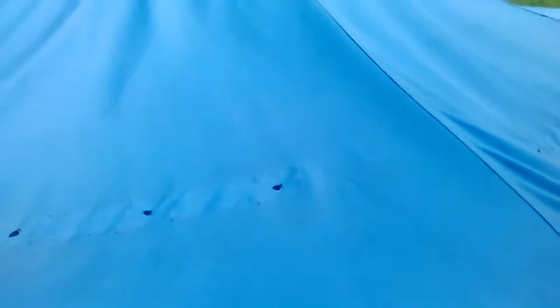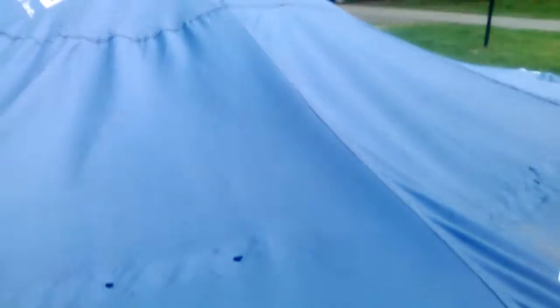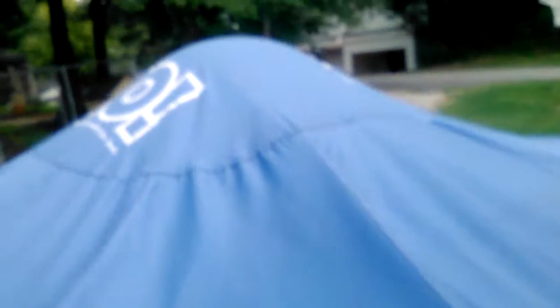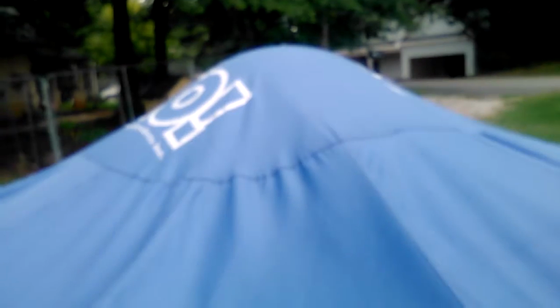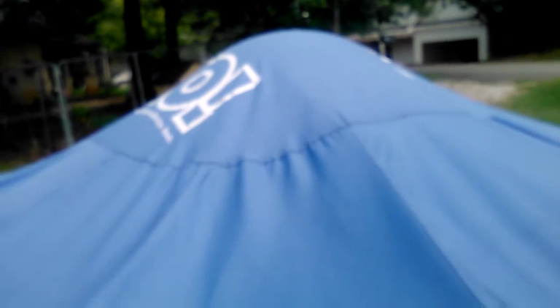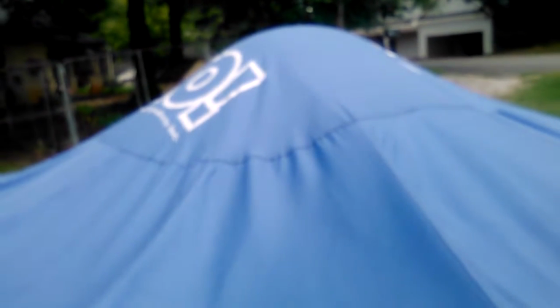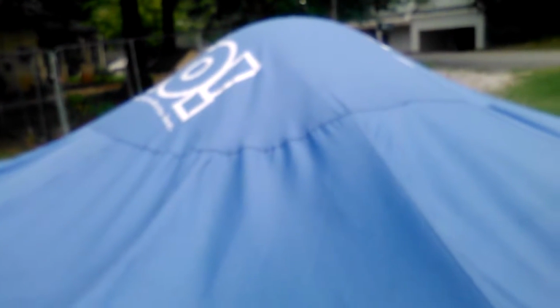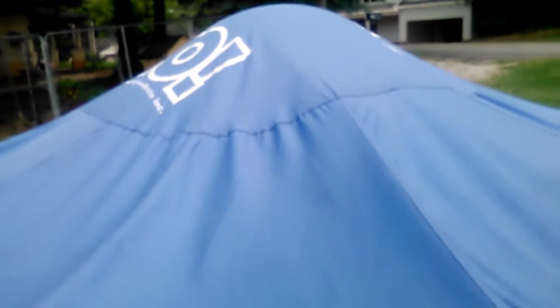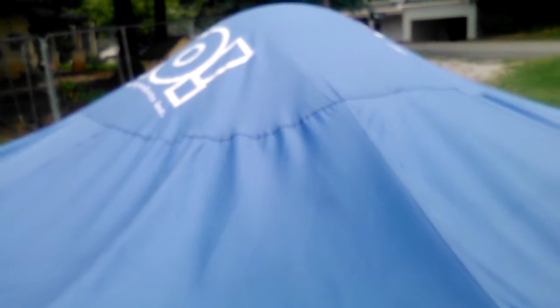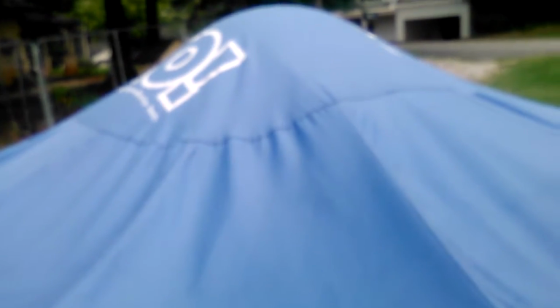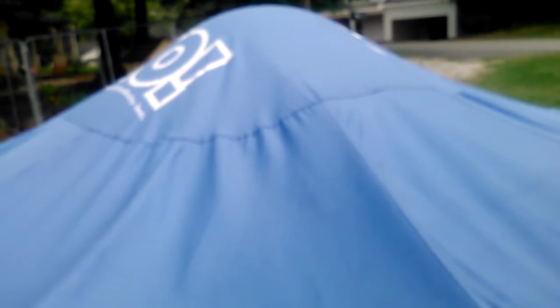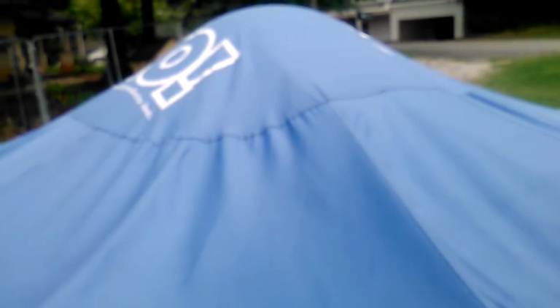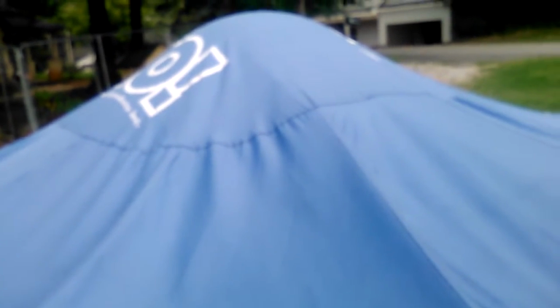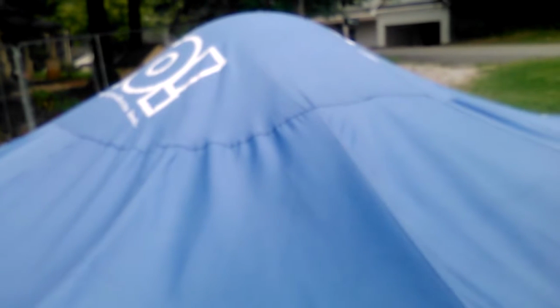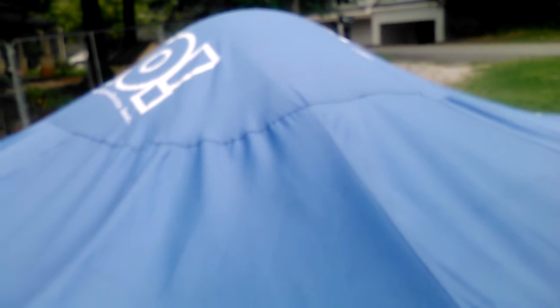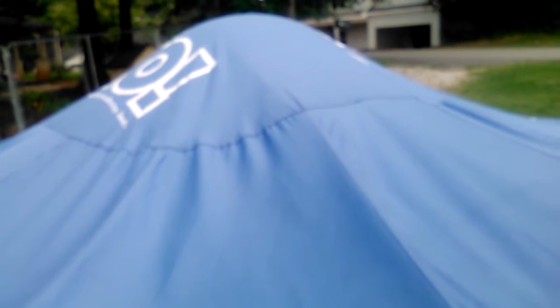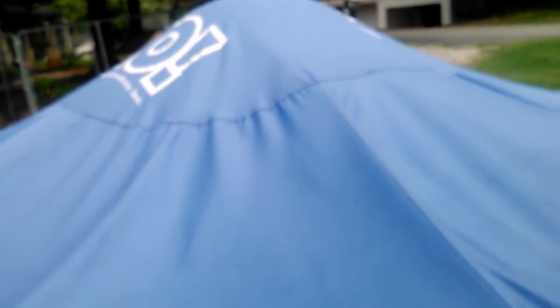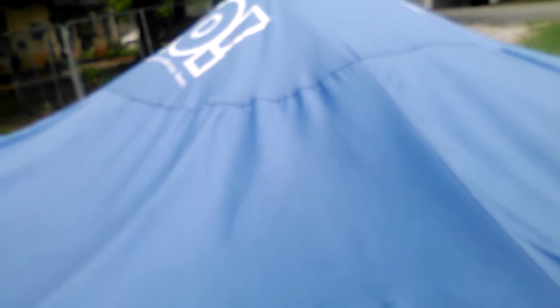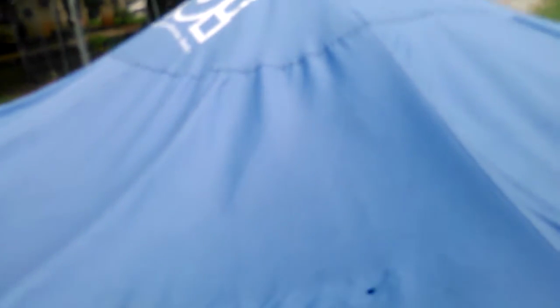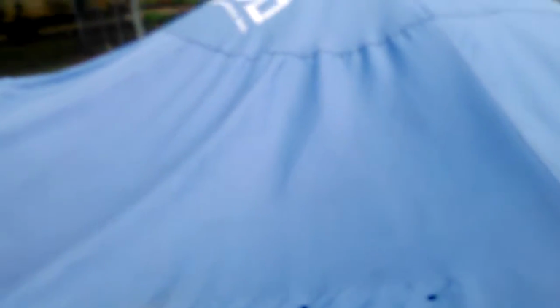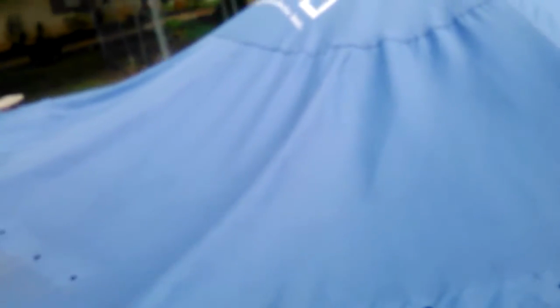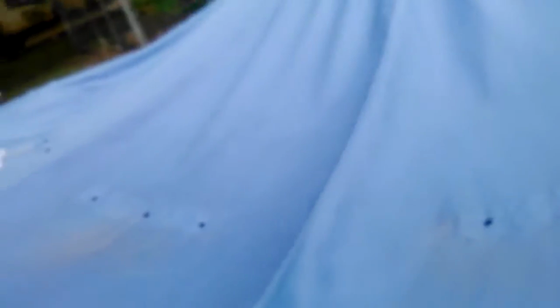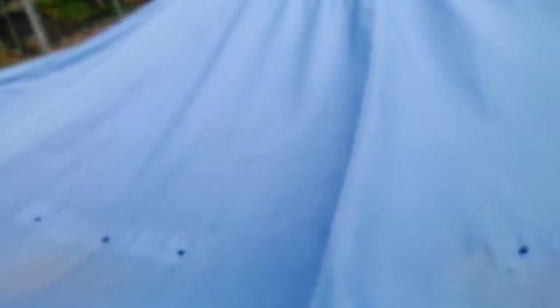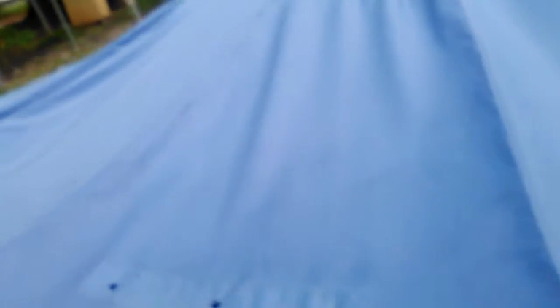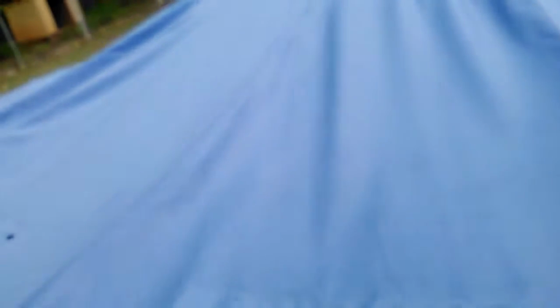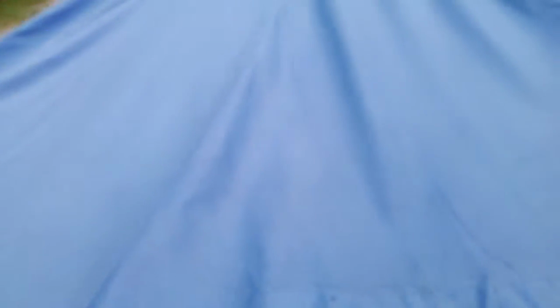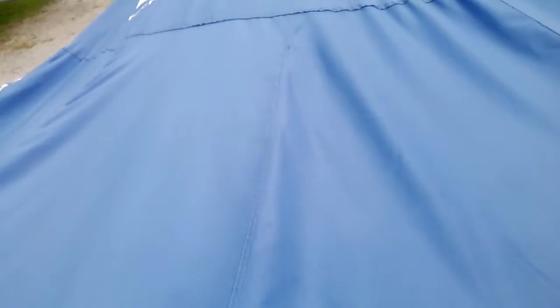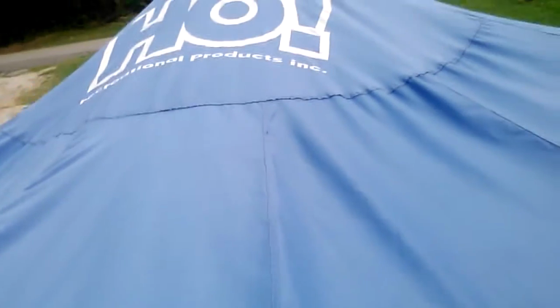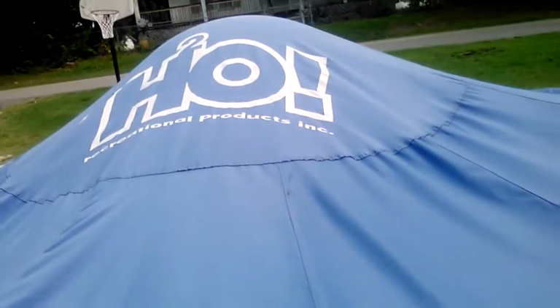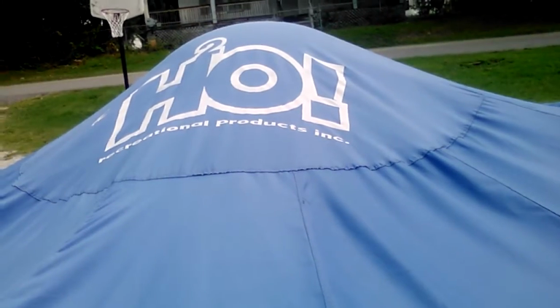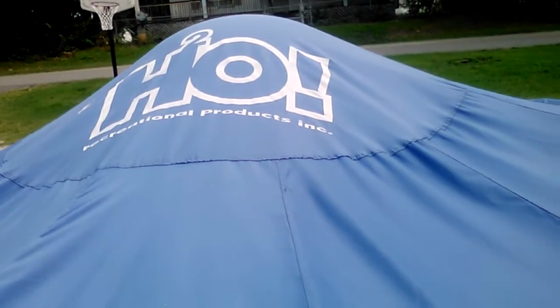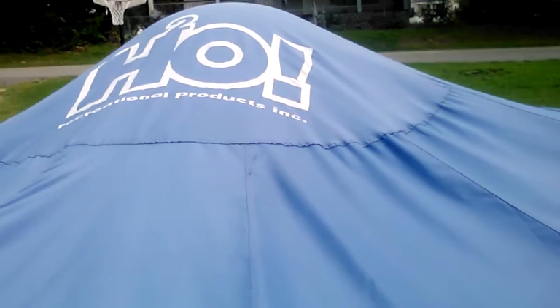This pool cover comes in 12-foot round, 15-foot round, and 18-foot round, for steel frame and for the inflatable ring pools.